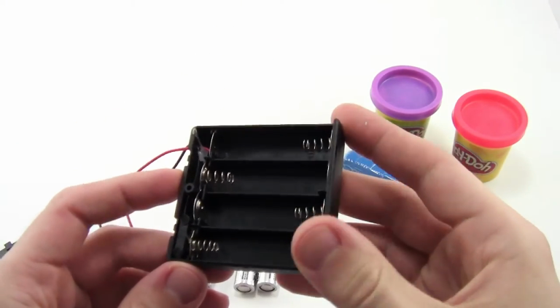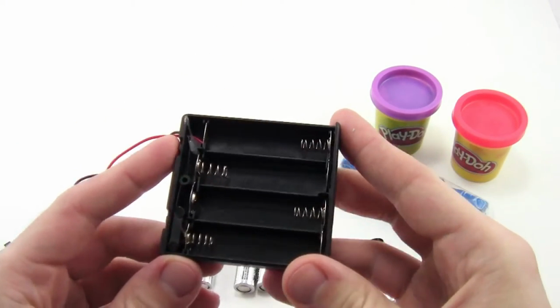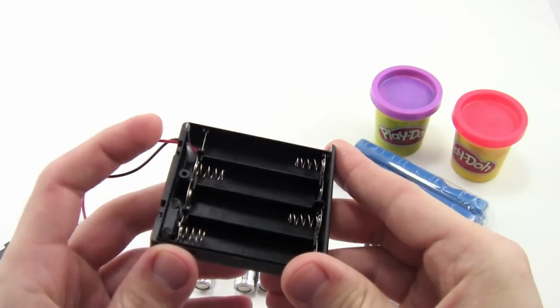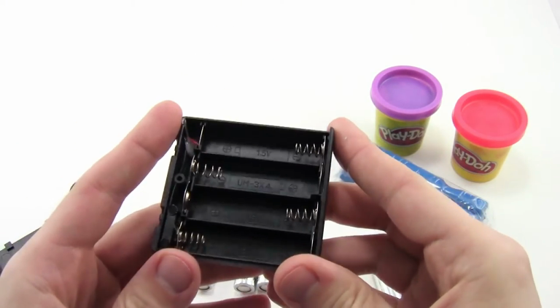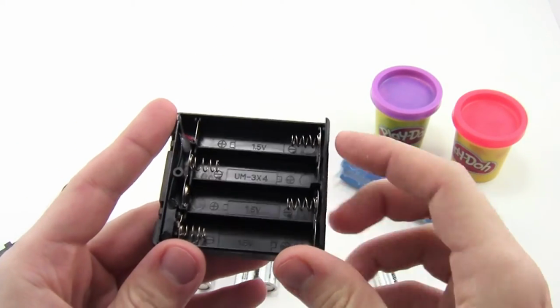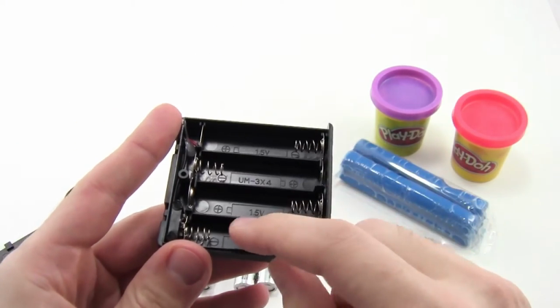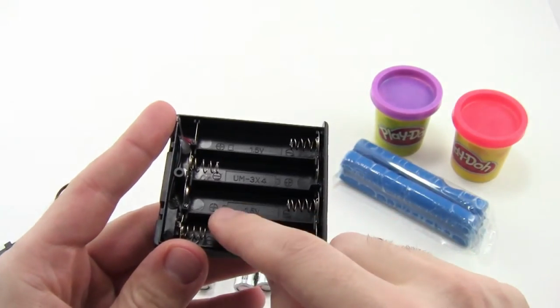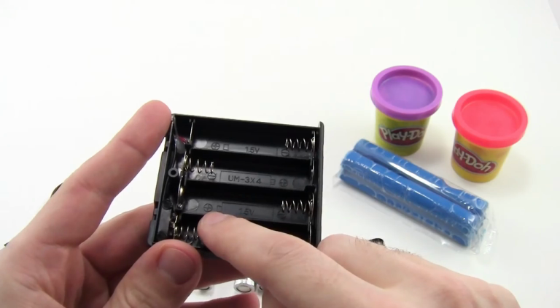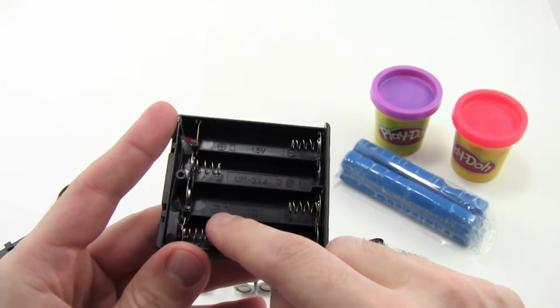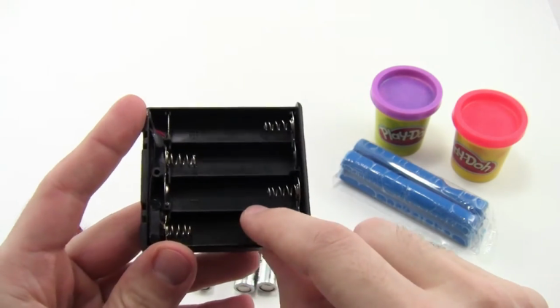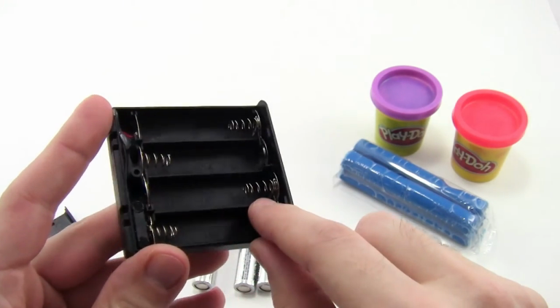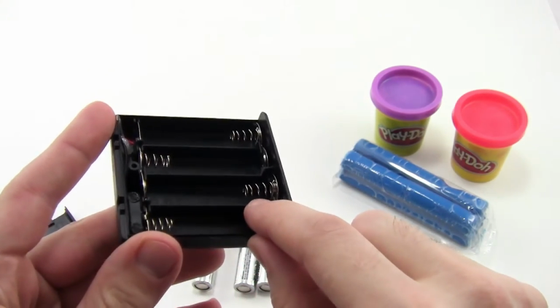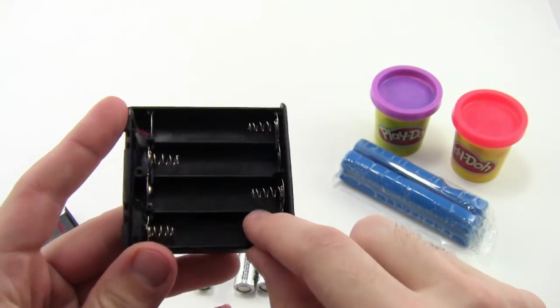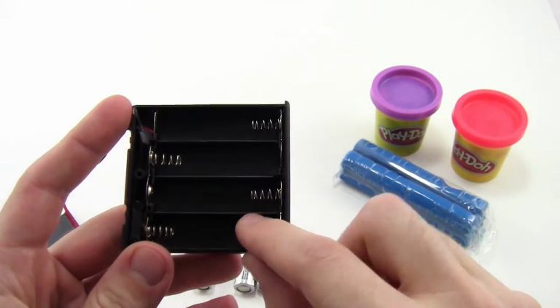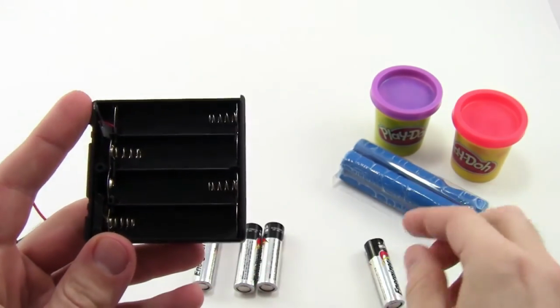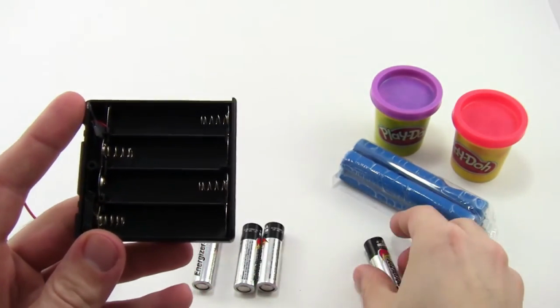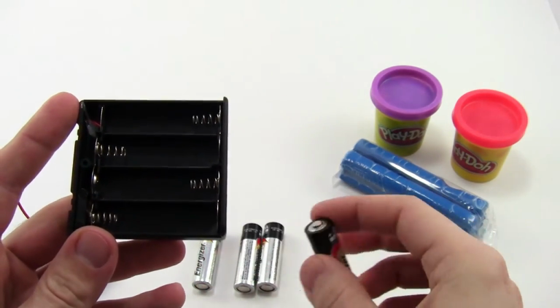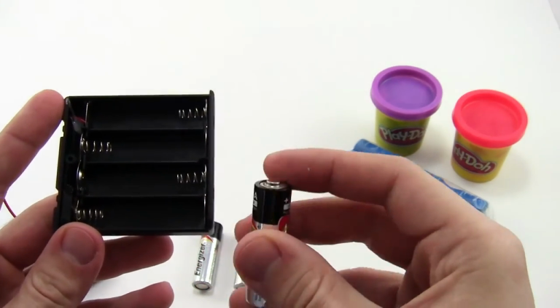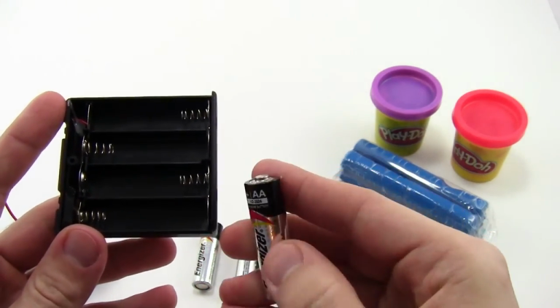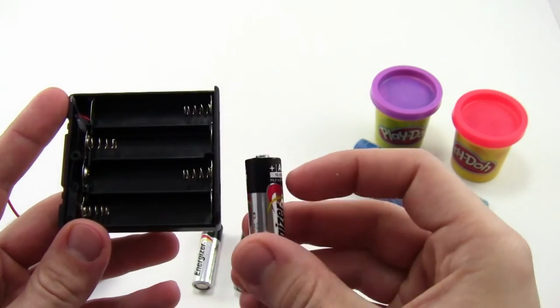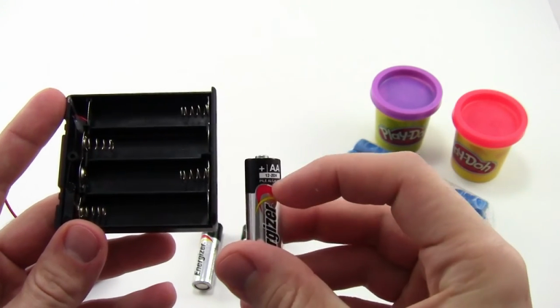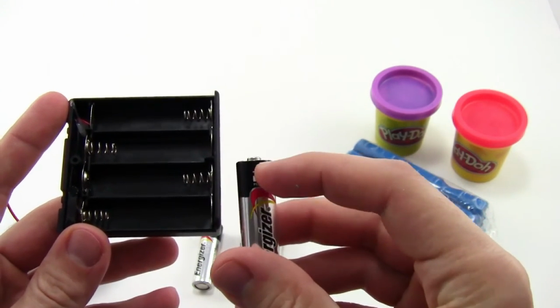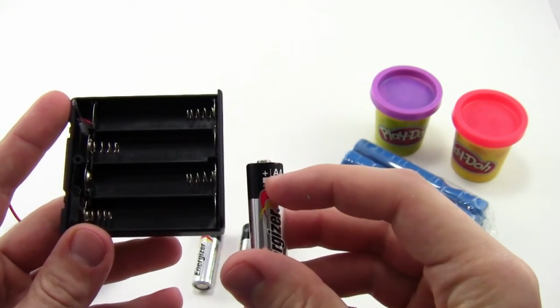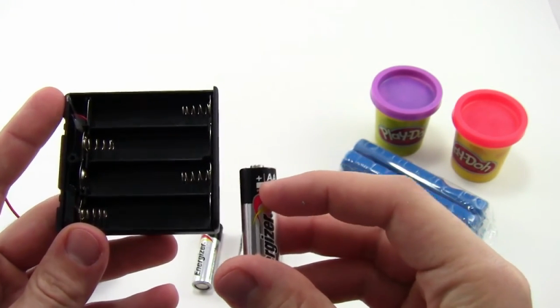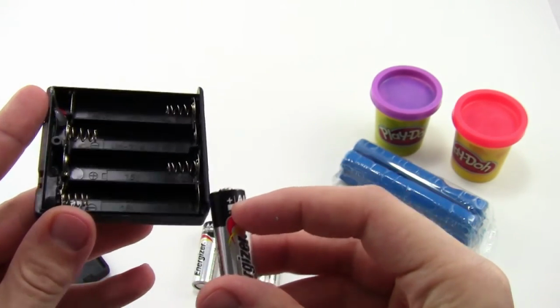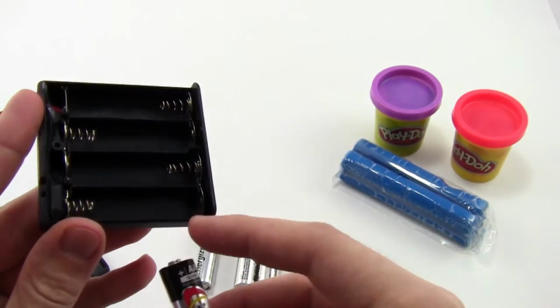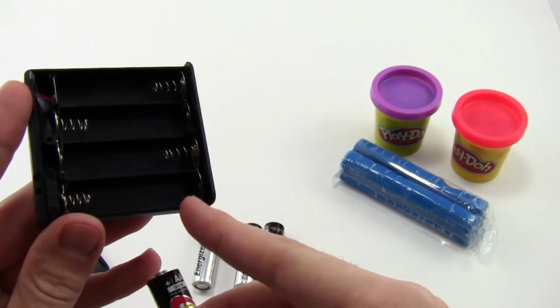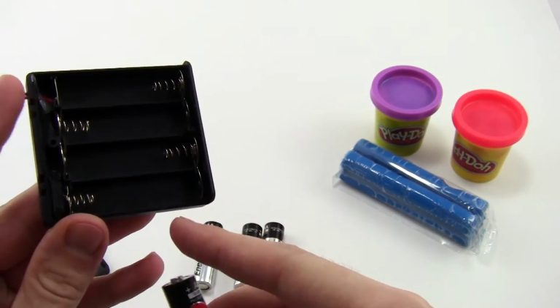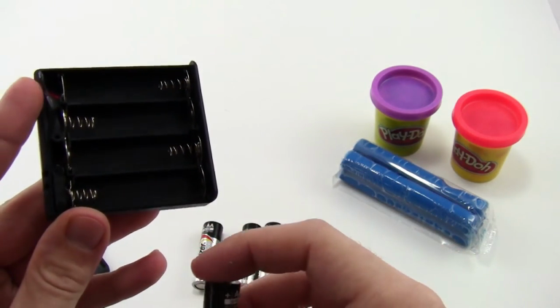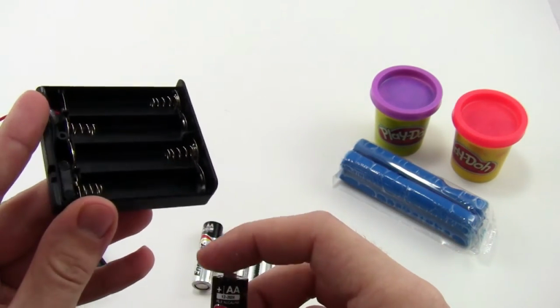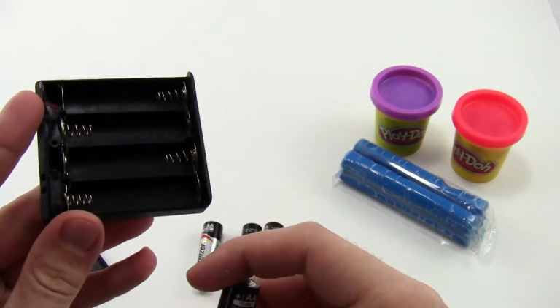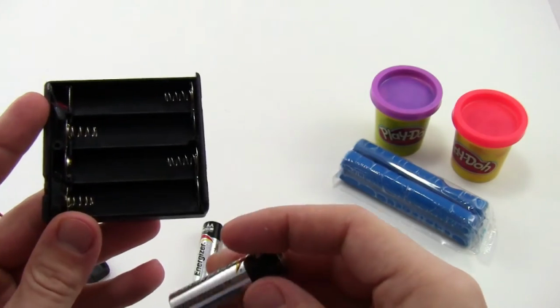If you look closely, you'll notice that these compartments also have a positive sign and a minus sign inside them. When you insert the batteries, it is important to make sure that the positive sign on the battery lines up with the positive sign inside the battery pack.